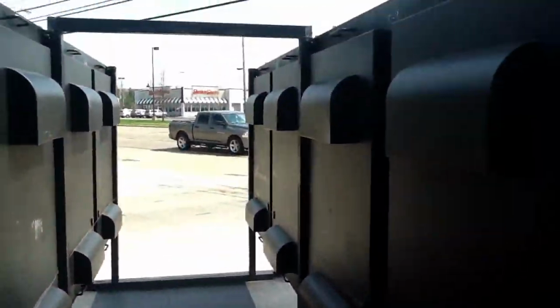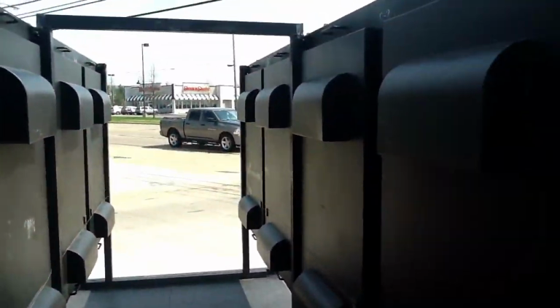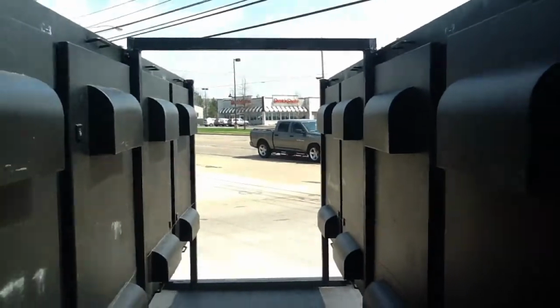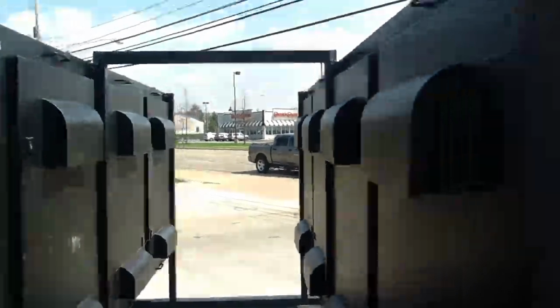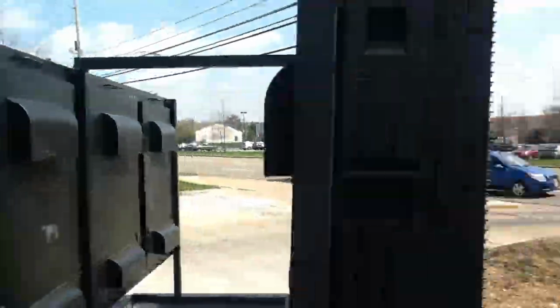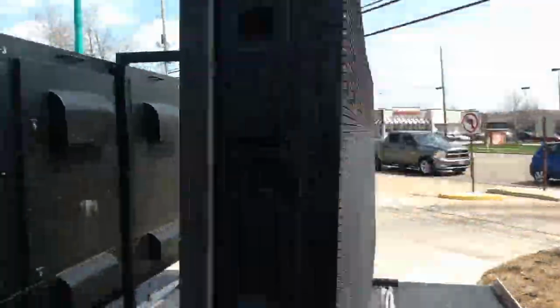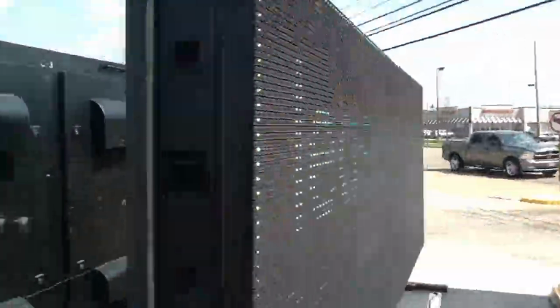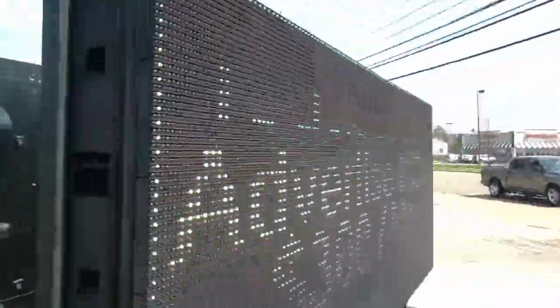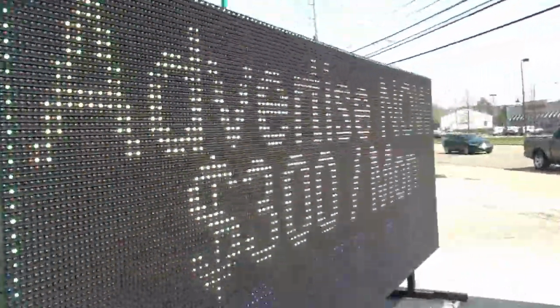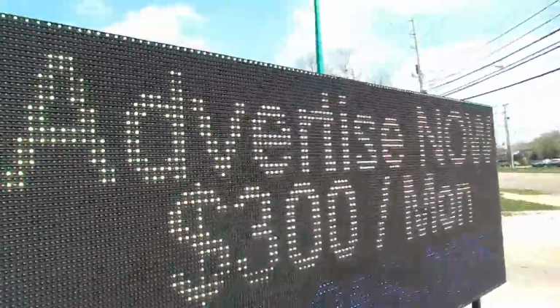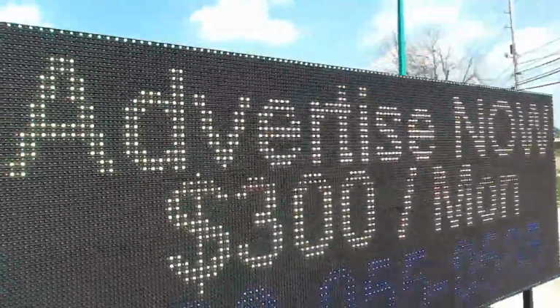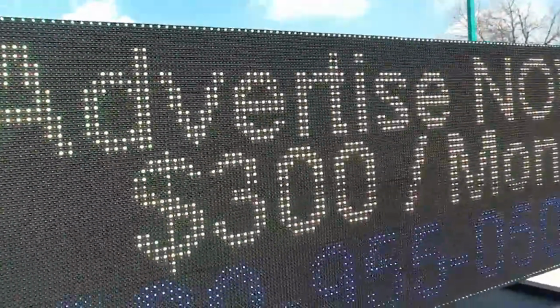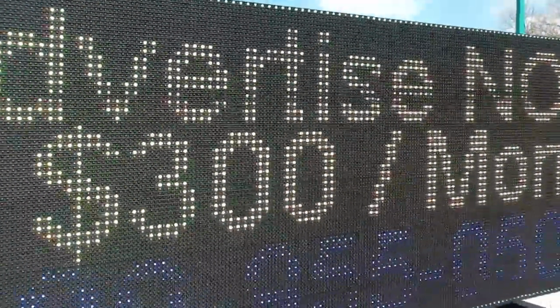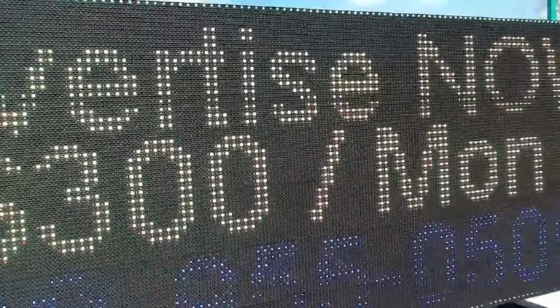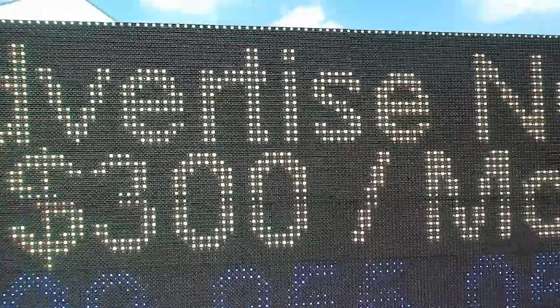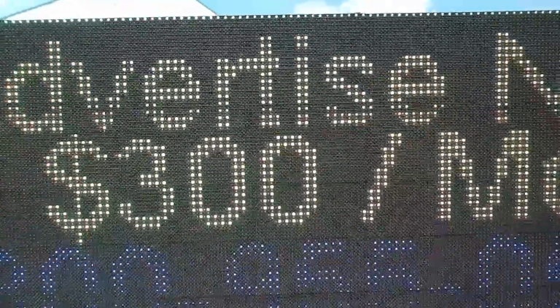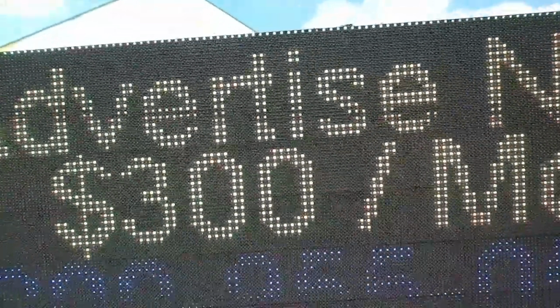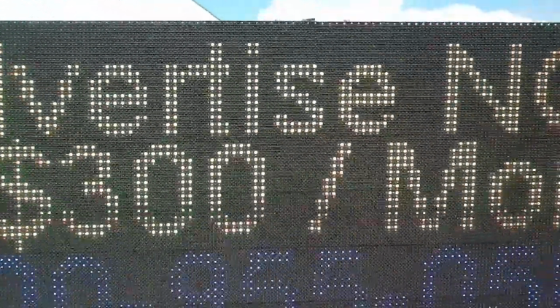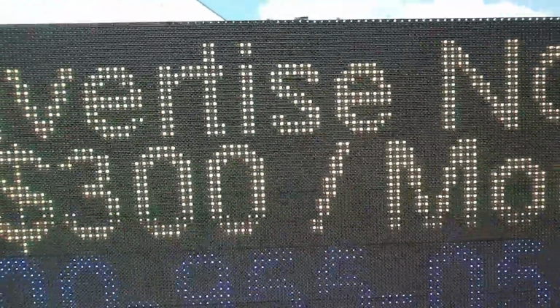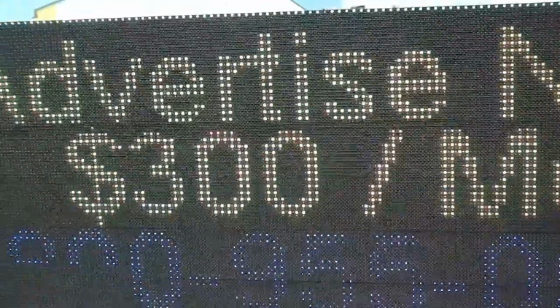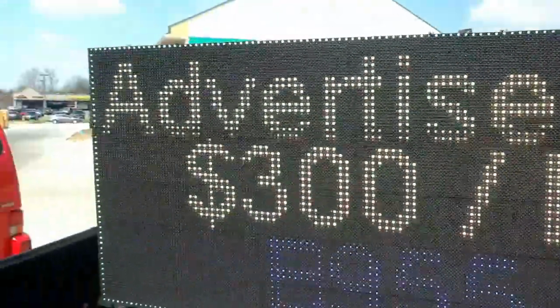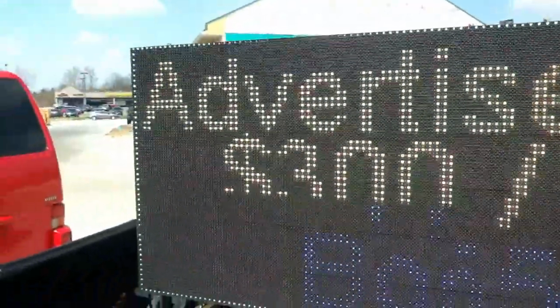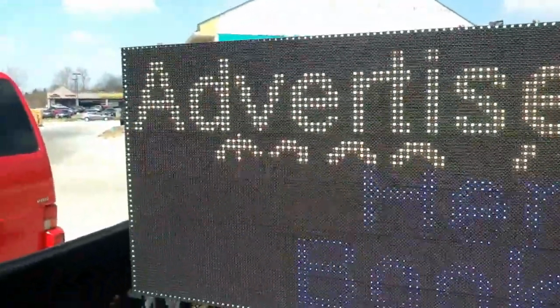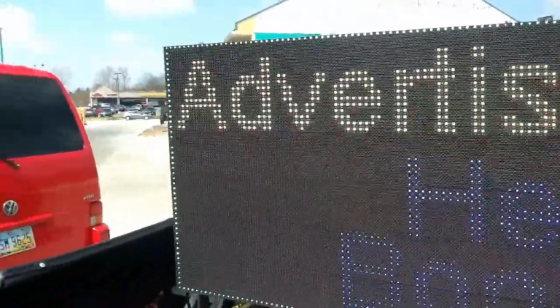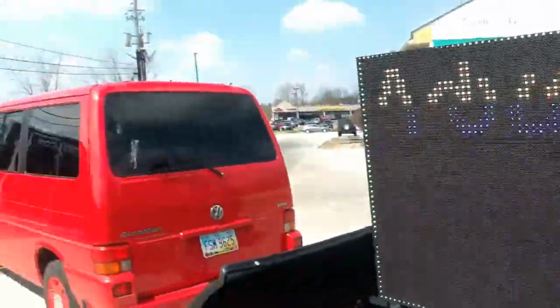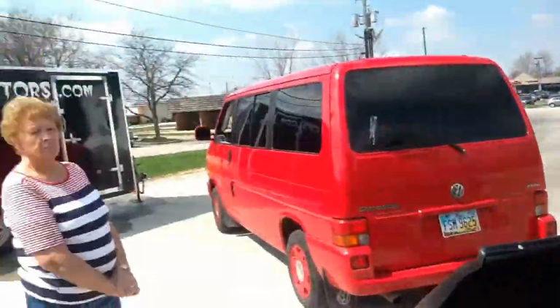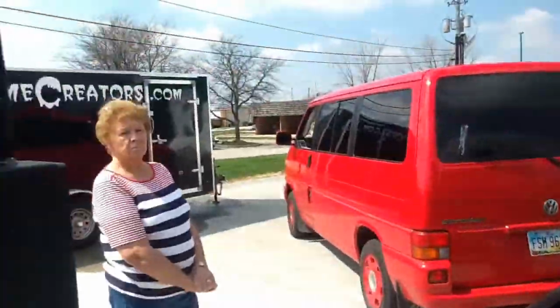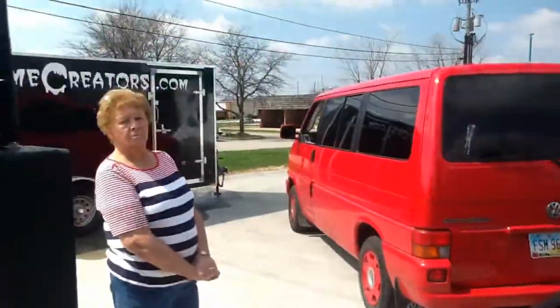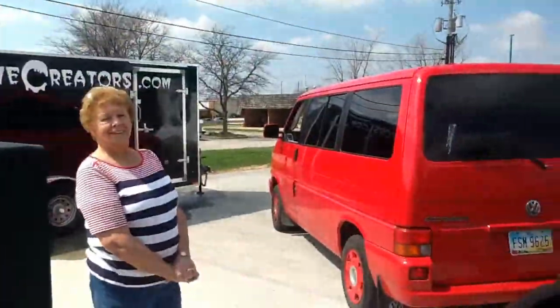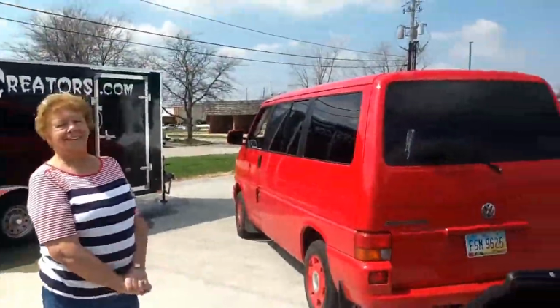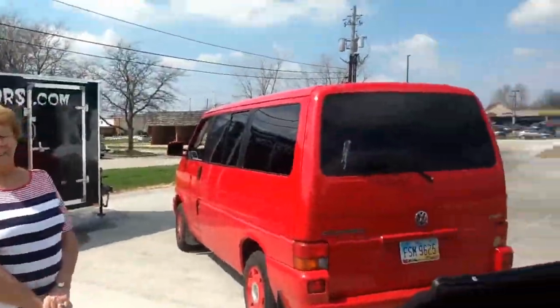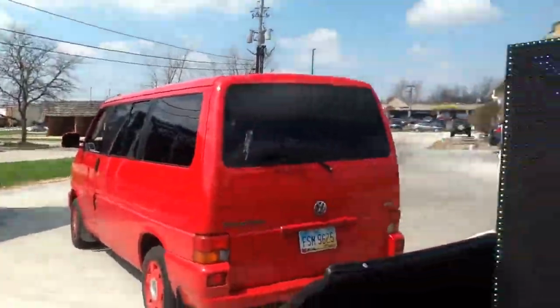We are LED signs. We manufacture these right here in Northeast Ohio and we ship them all over the United States and worldwide. And Myrtle, thank you for being my helper today.